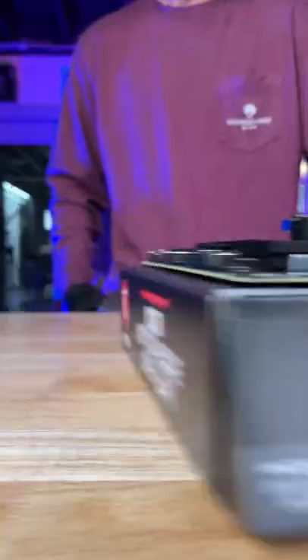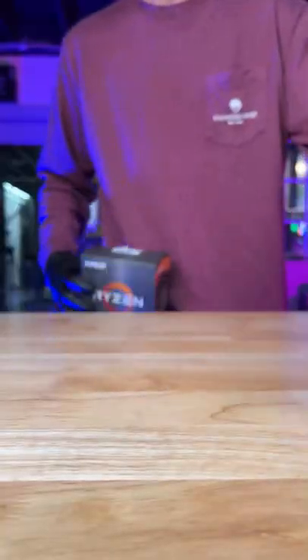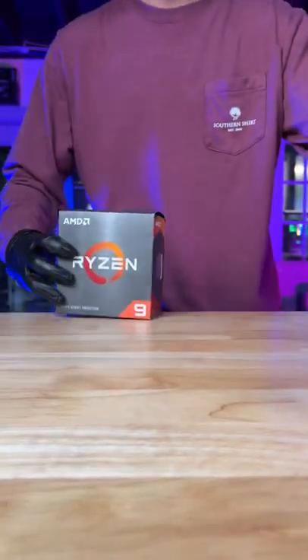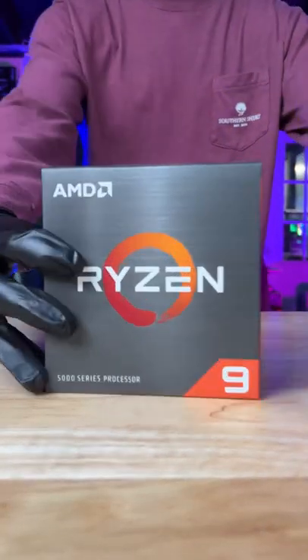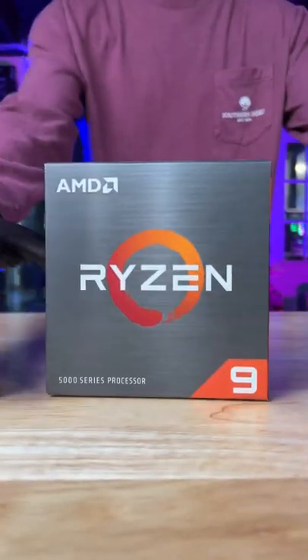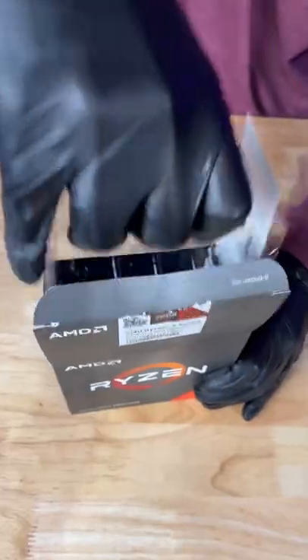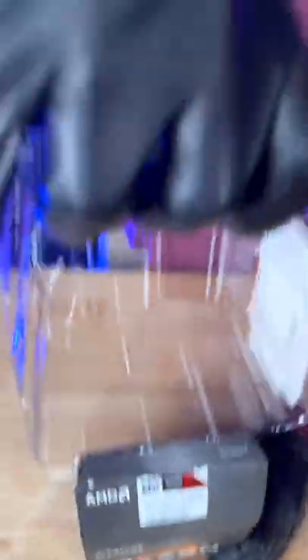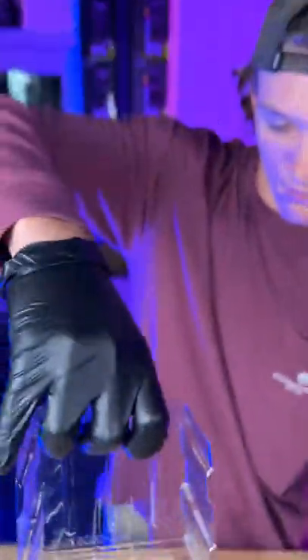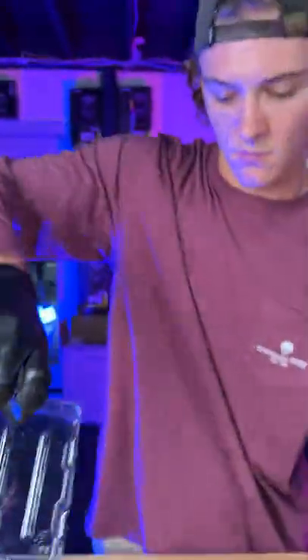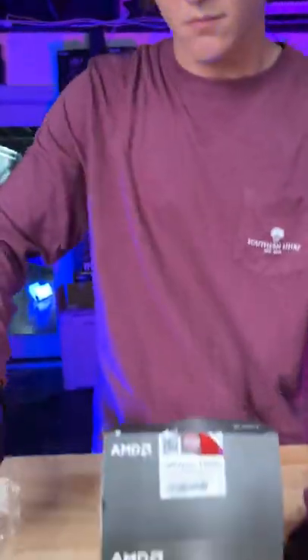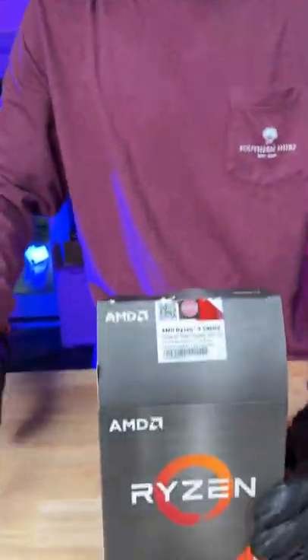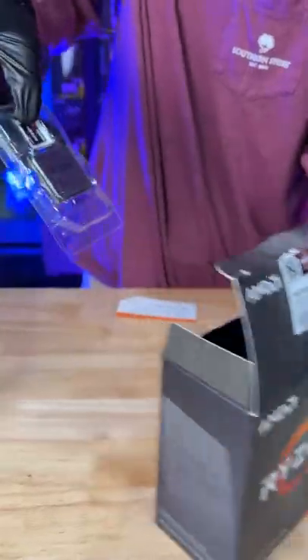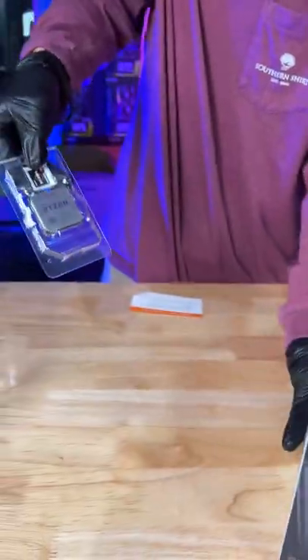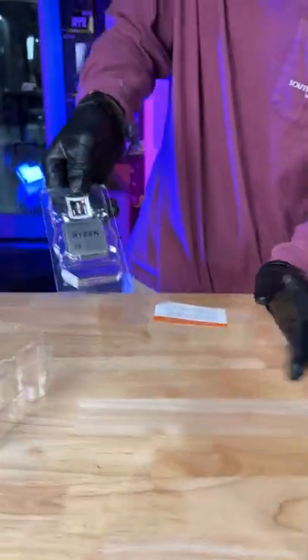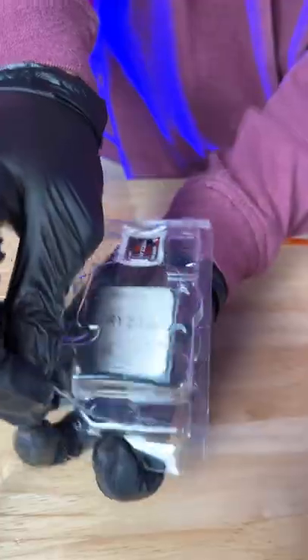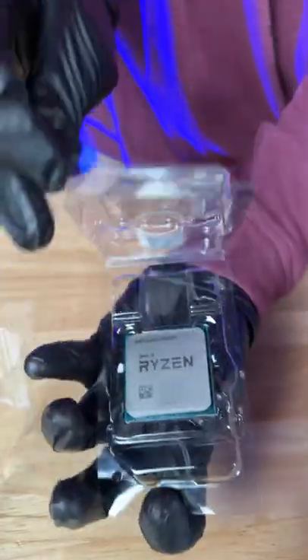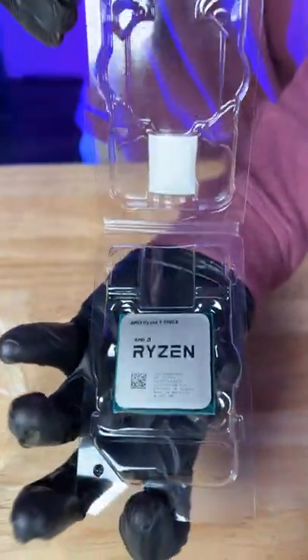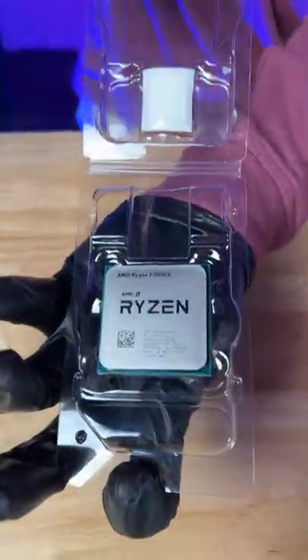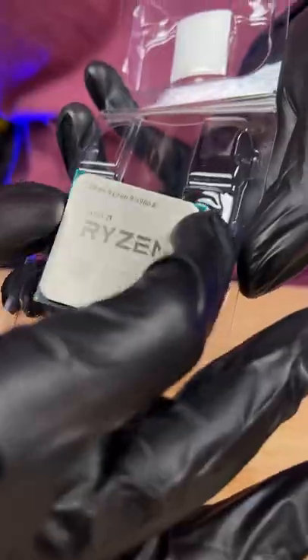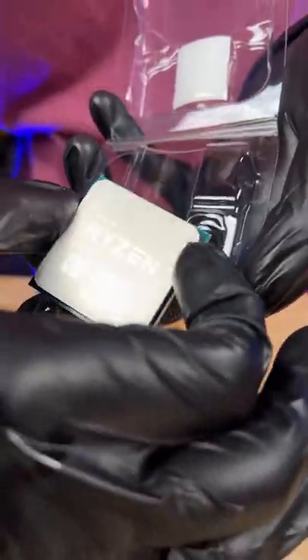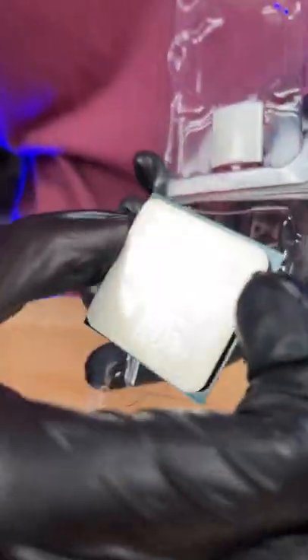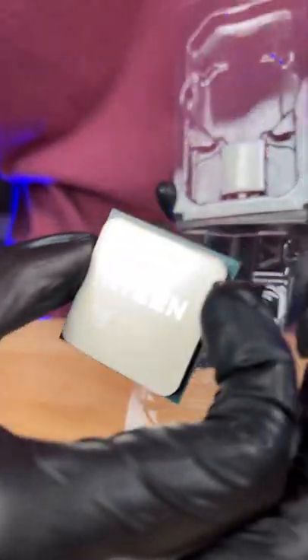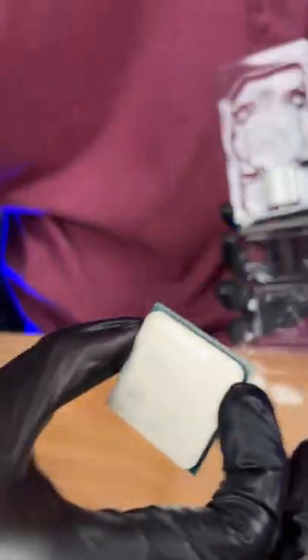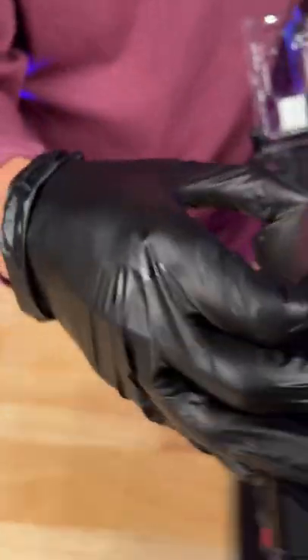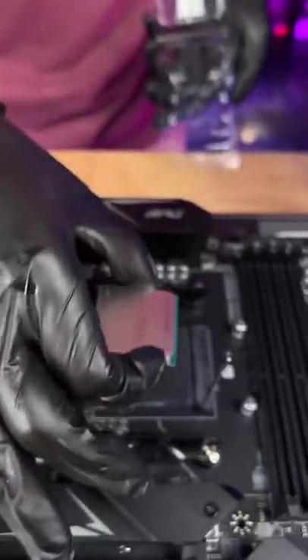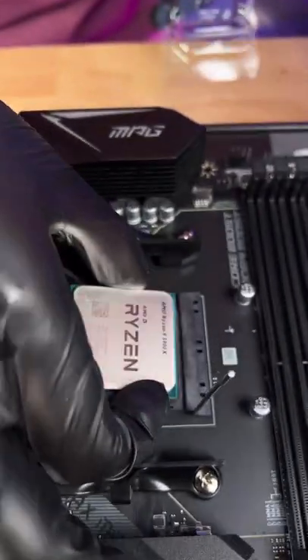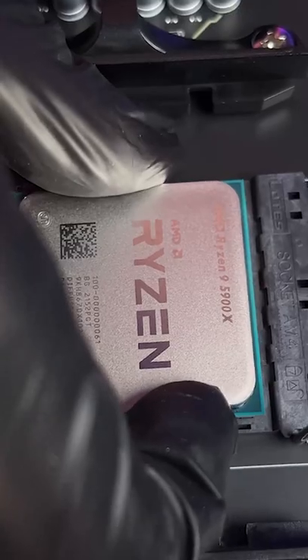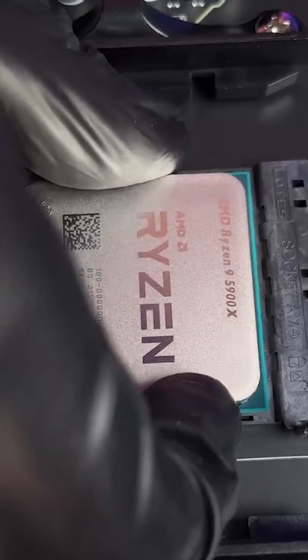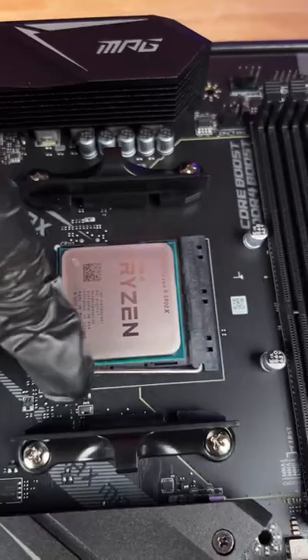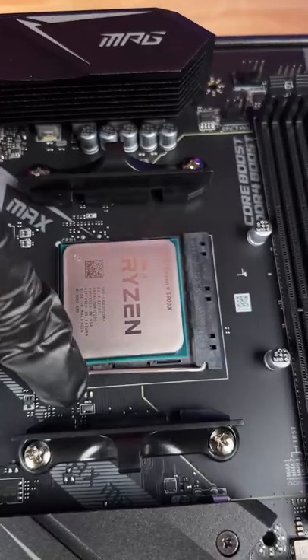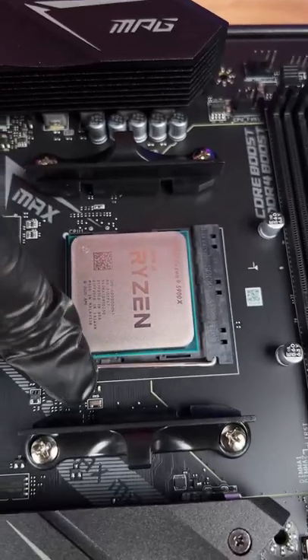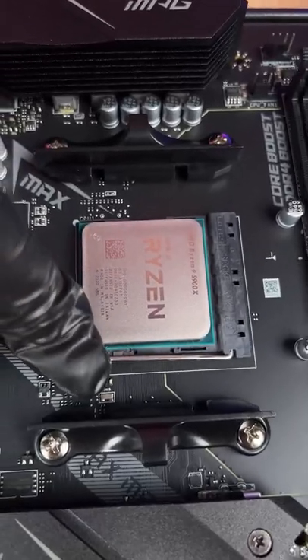Let's upgrade this build and go overkill with the 5900X. The pins on these AMD processors bend easily, so we were very careful while handling this expensive hardware.